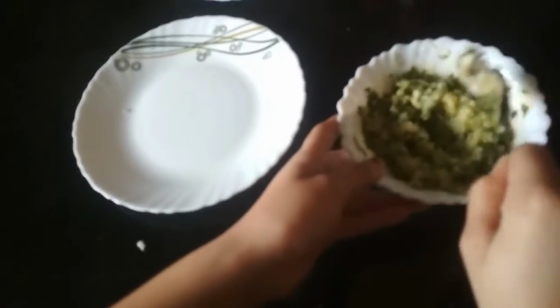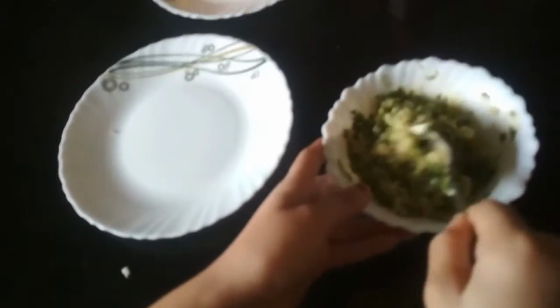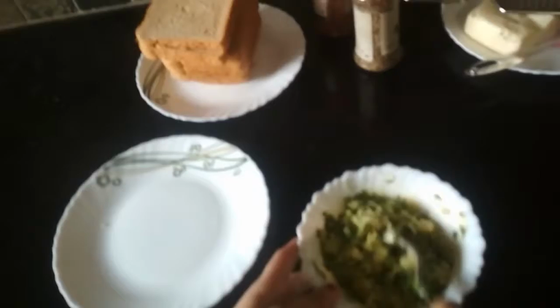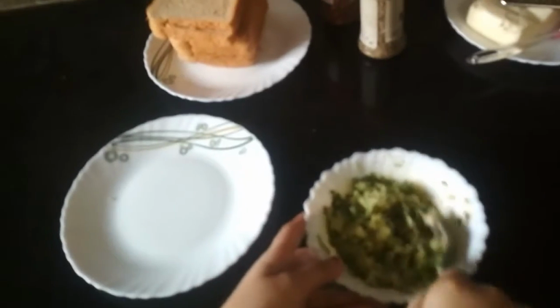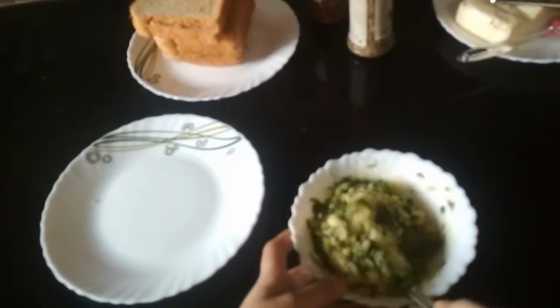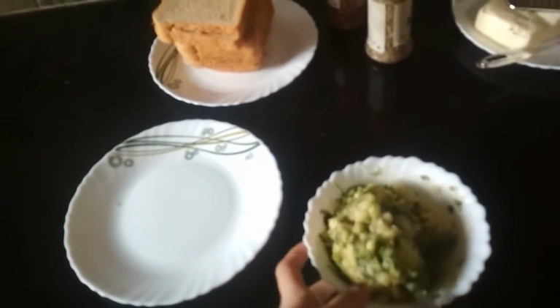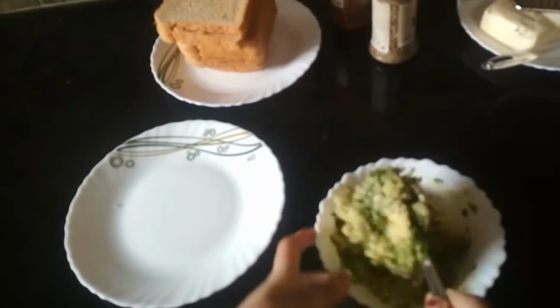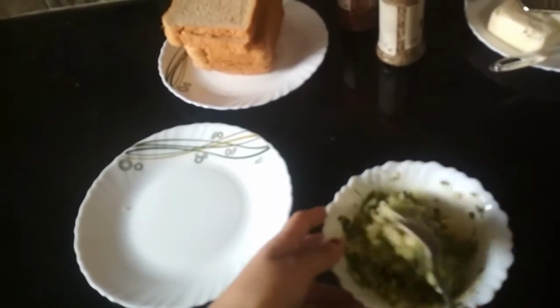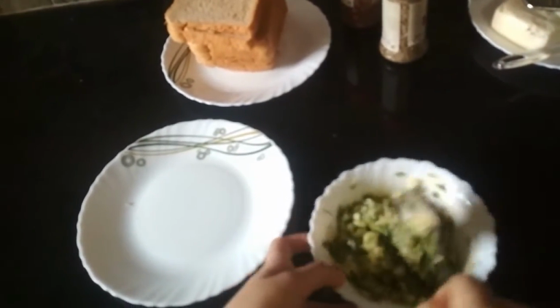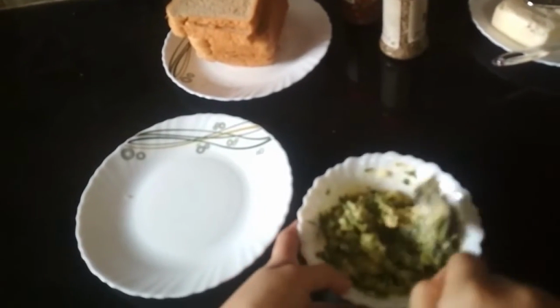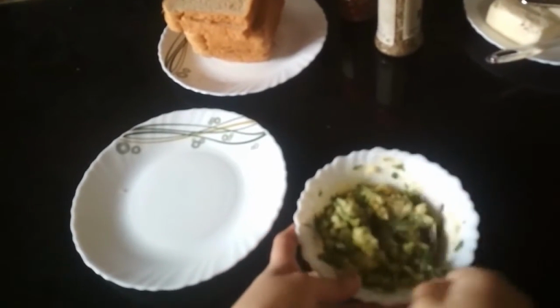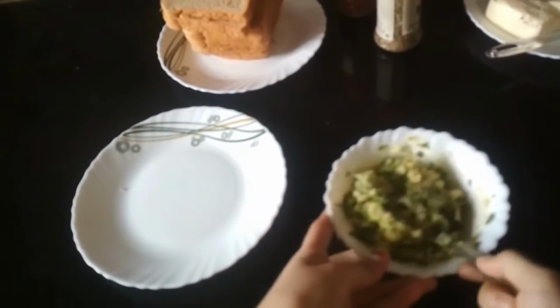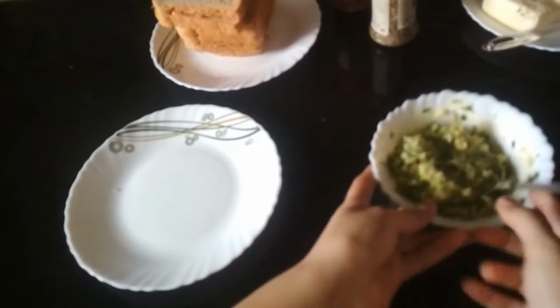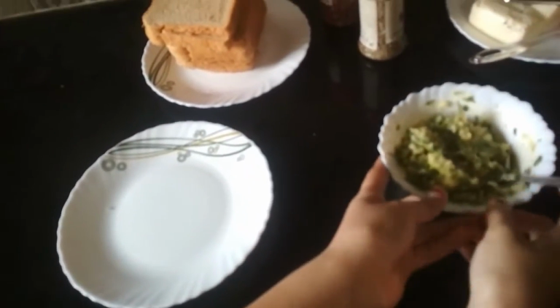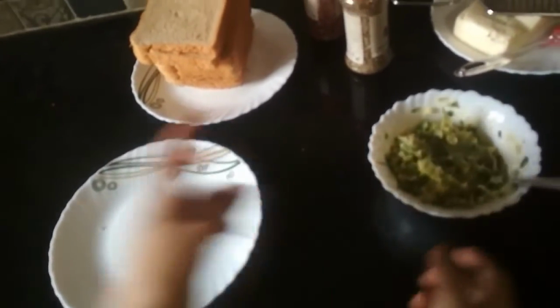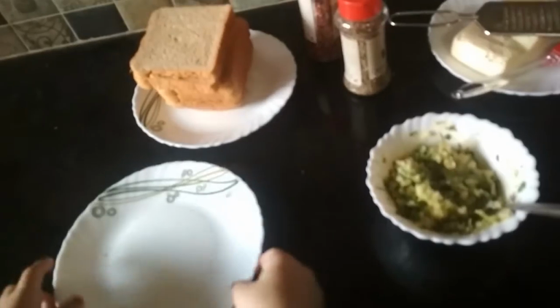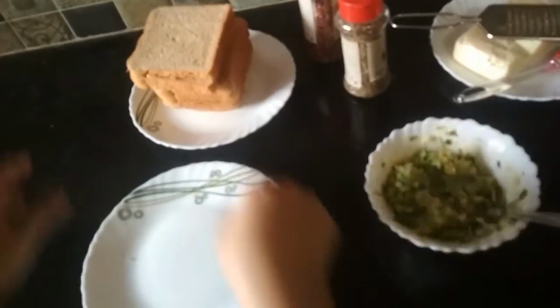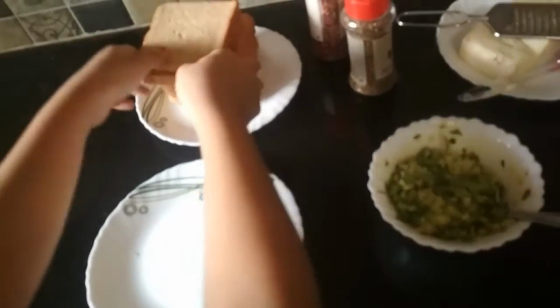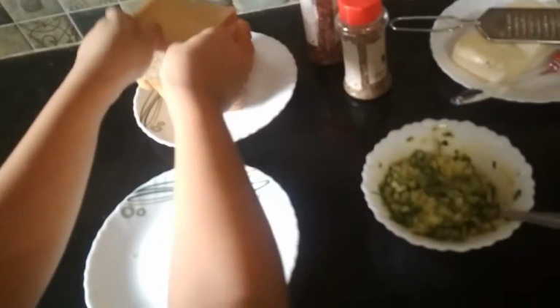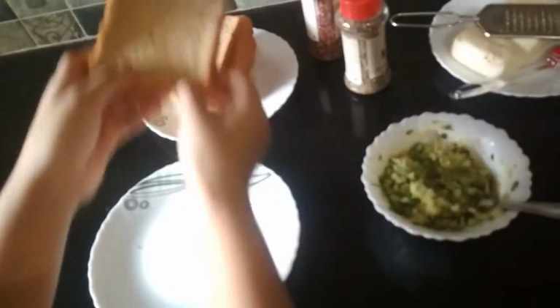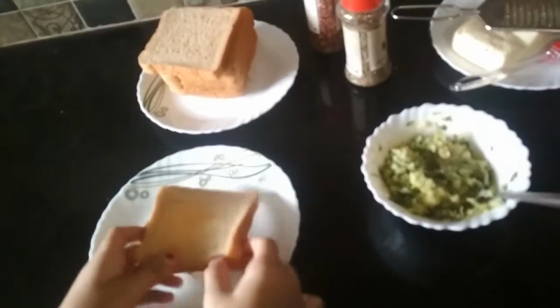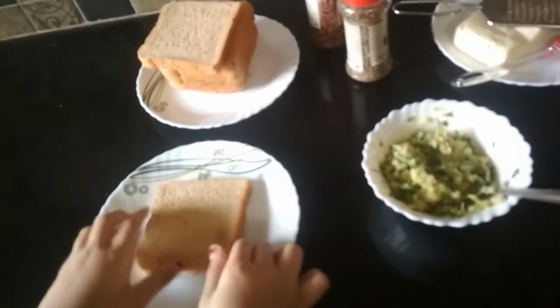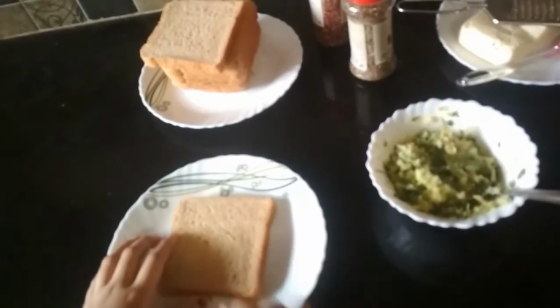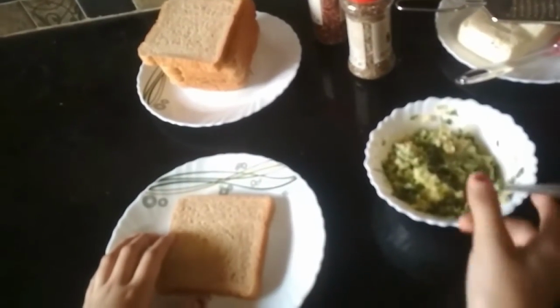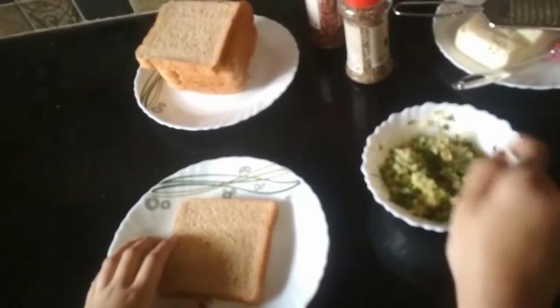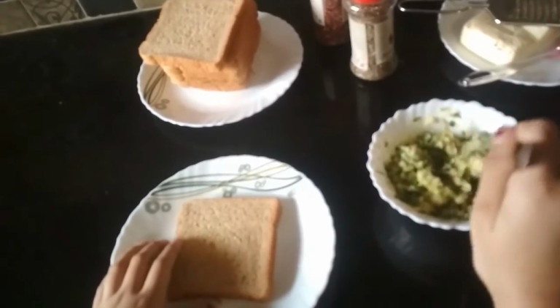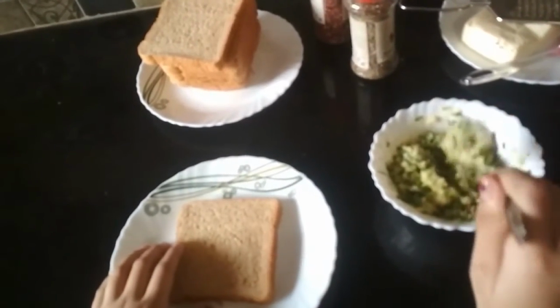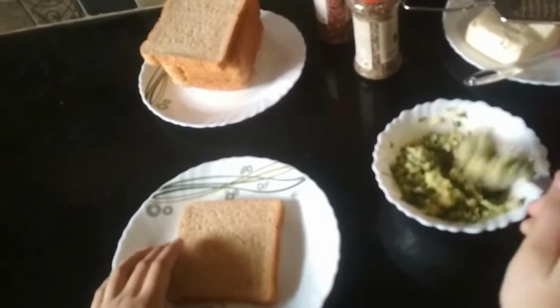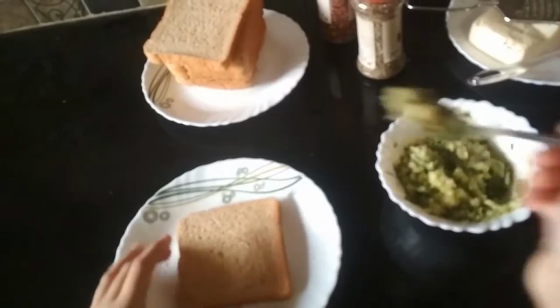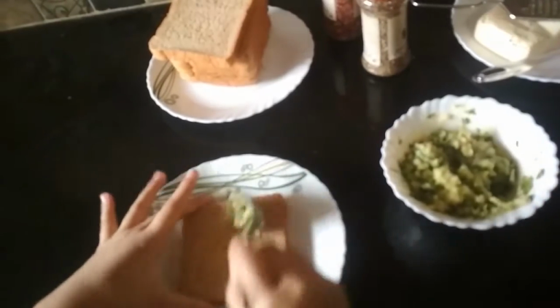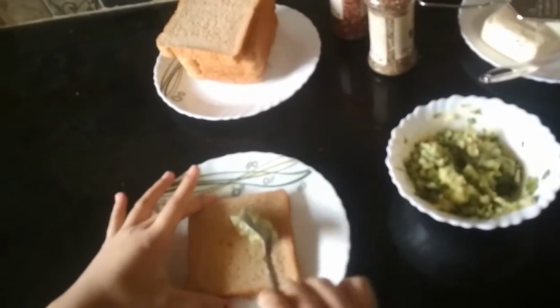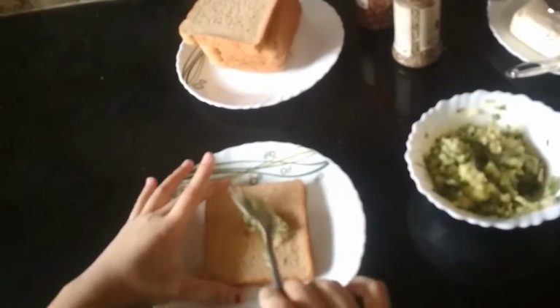Now we are going to mix it properly. We are going to put it on the bread. This is my bread — I am going to apply this mixture on the bread.